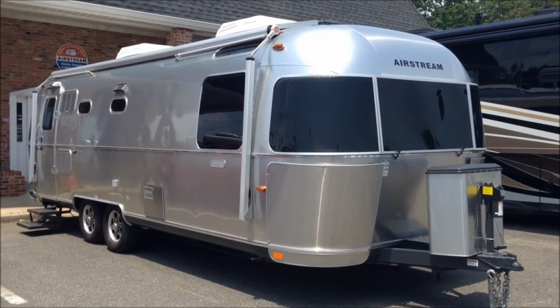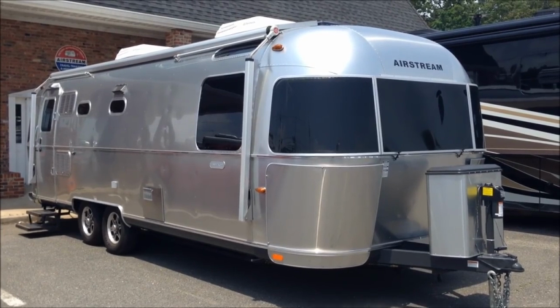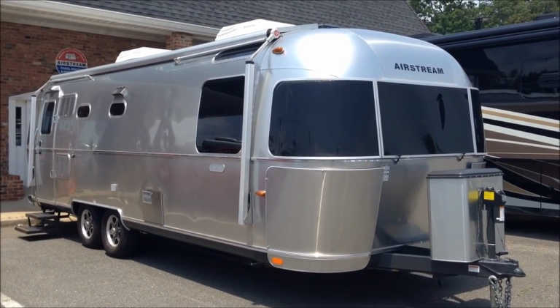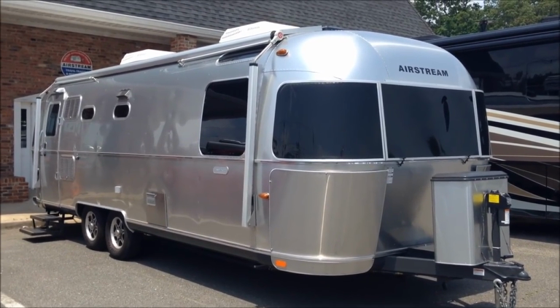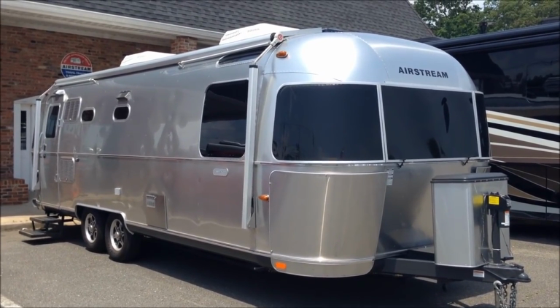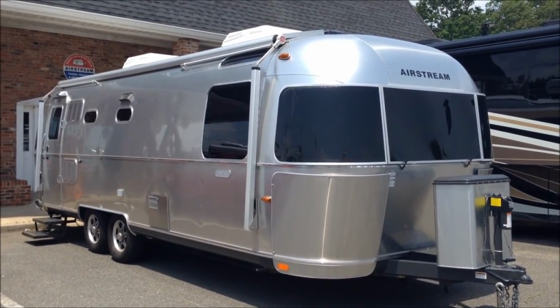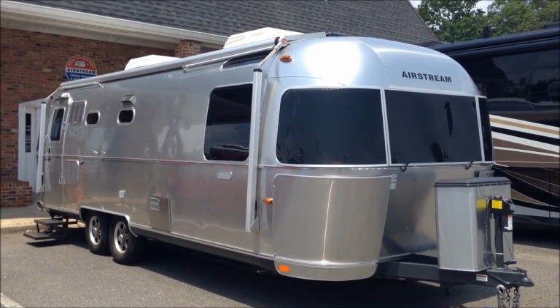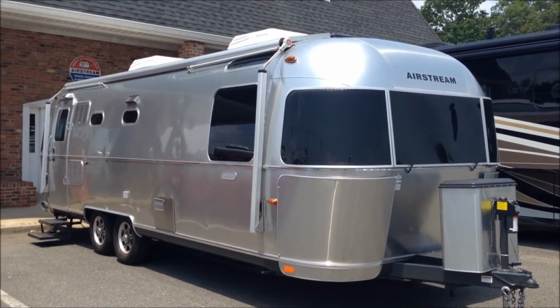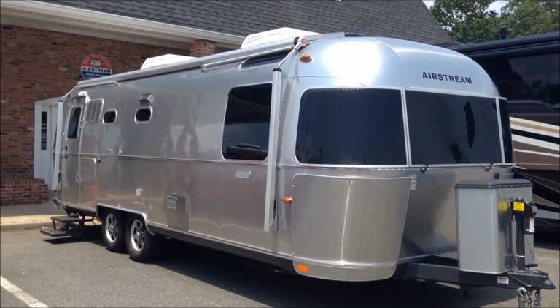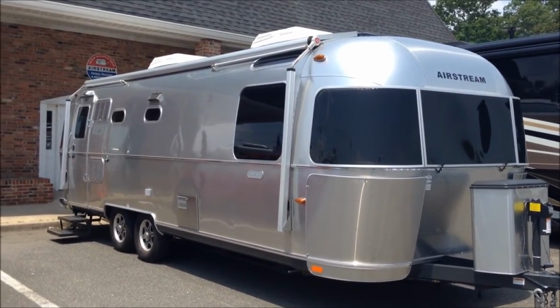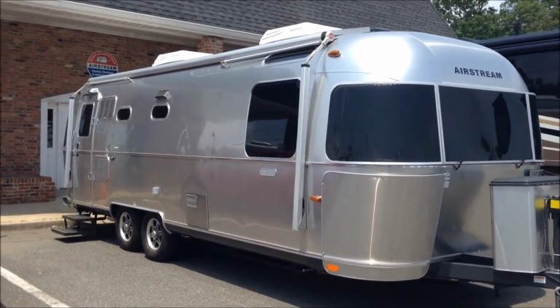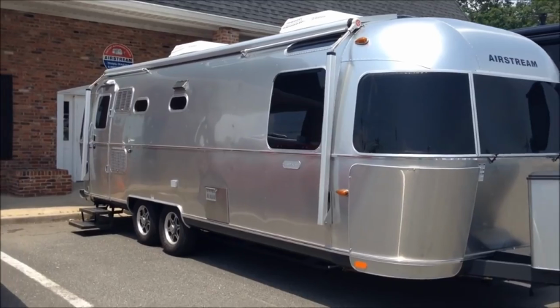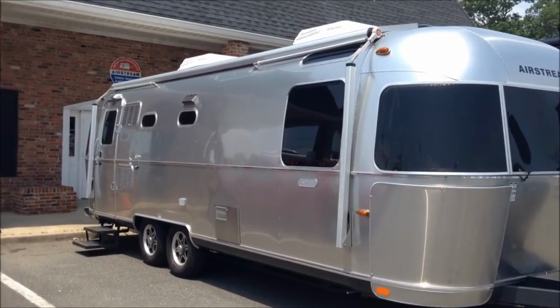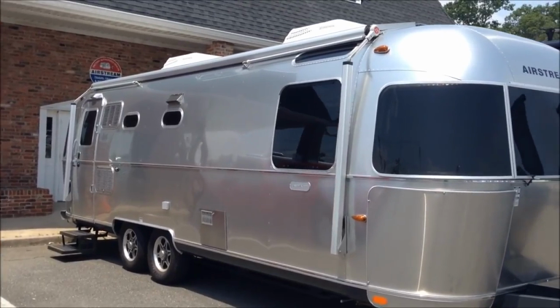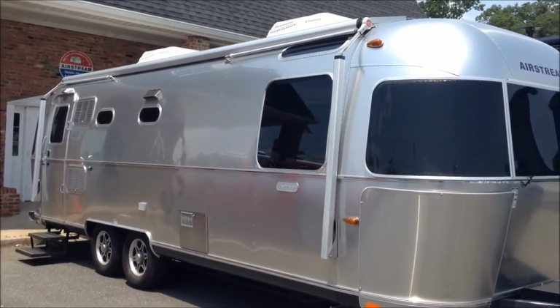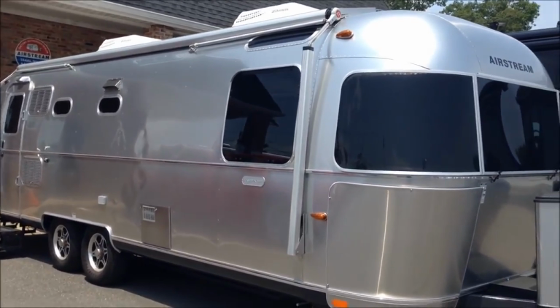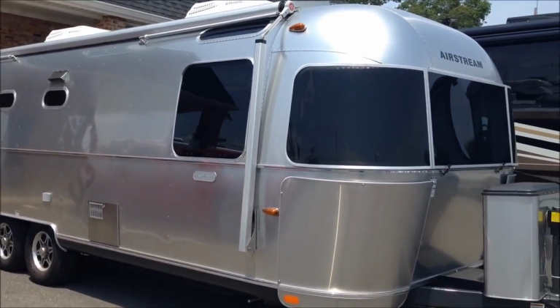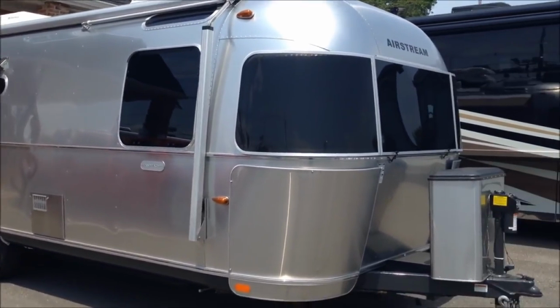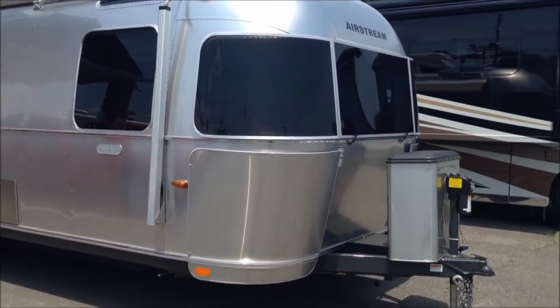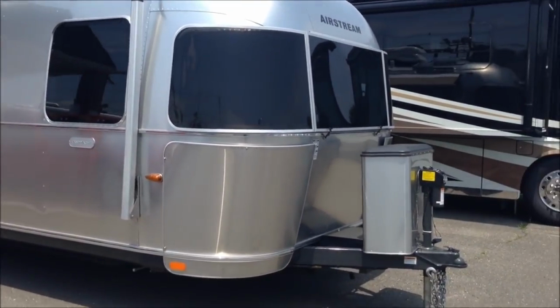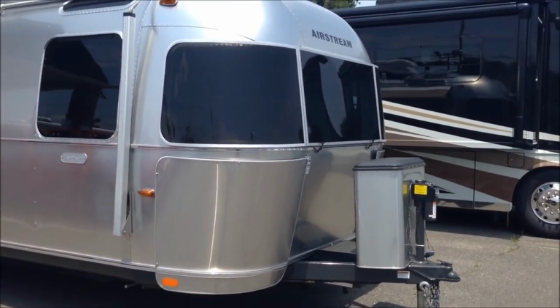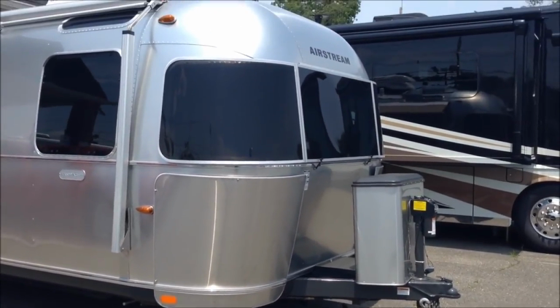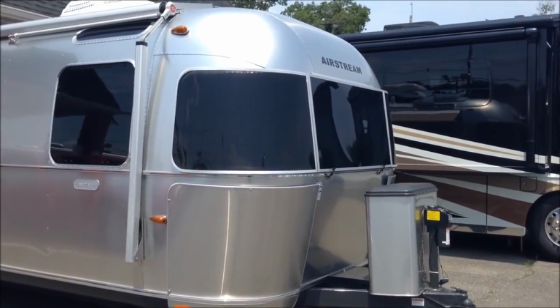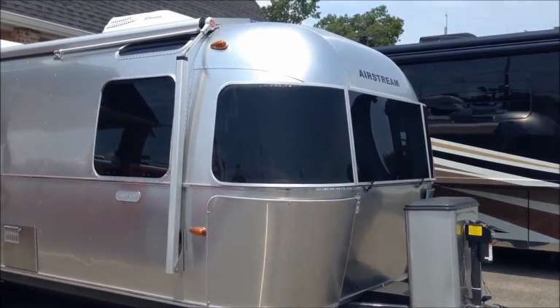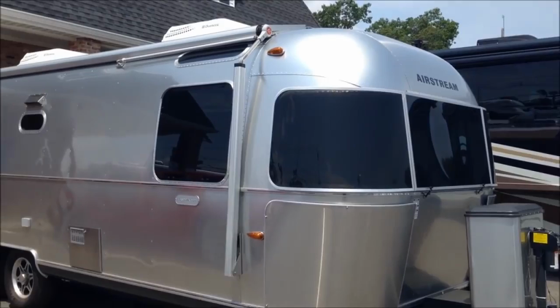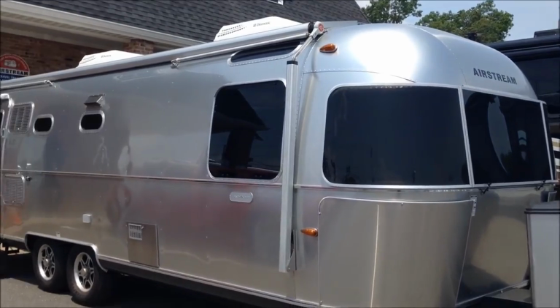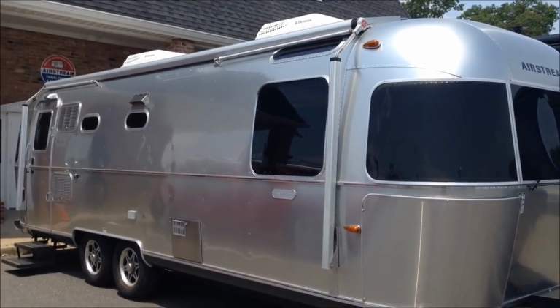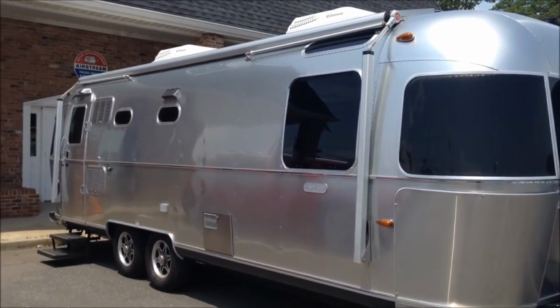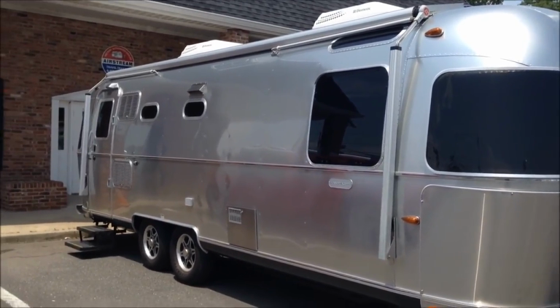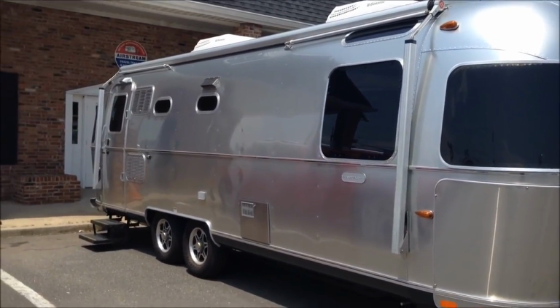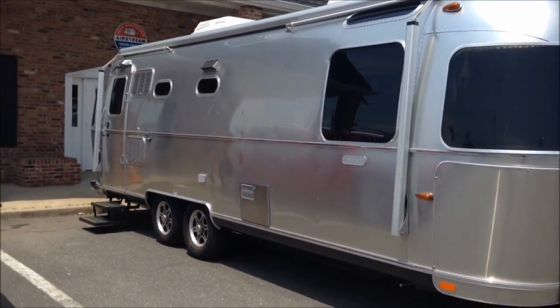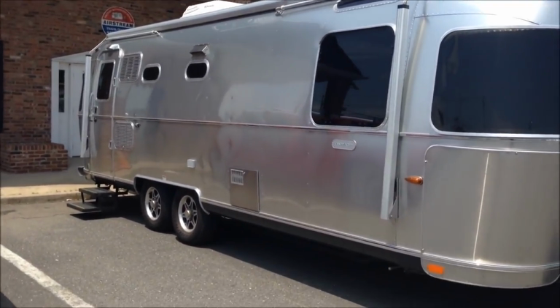Hello, this is Patrick Botticelli with Colonial Airstream in Lakewood, New Jersey. This is the all-new 2014 Airstream Land Yacht, 28 front bedroom.